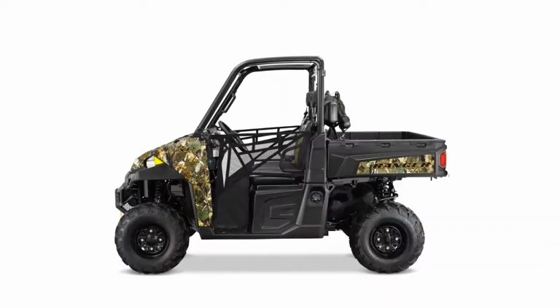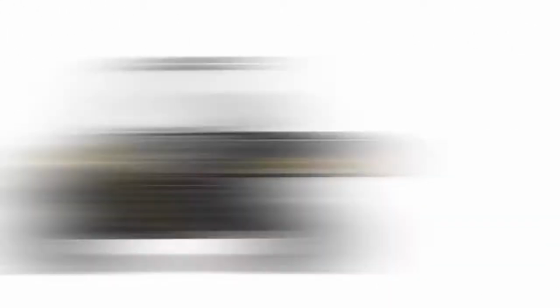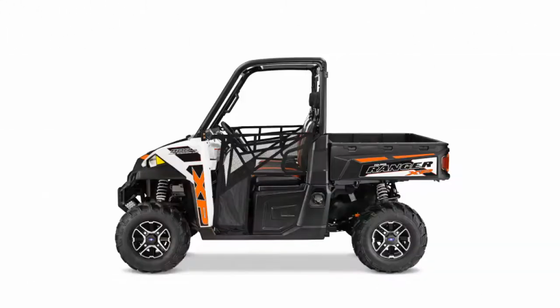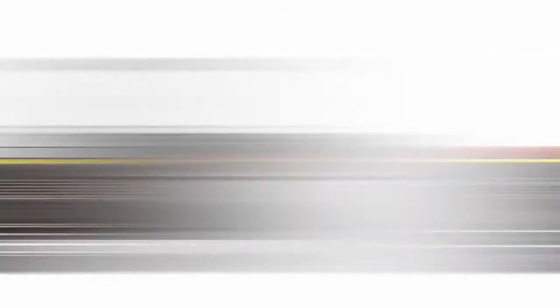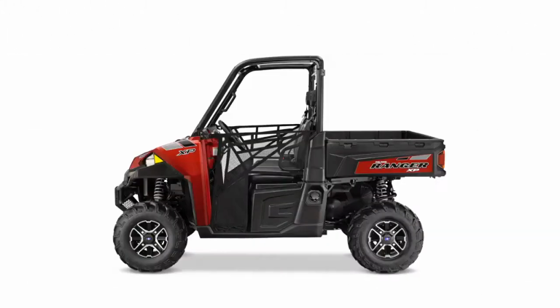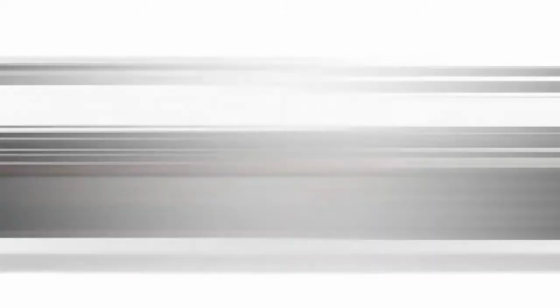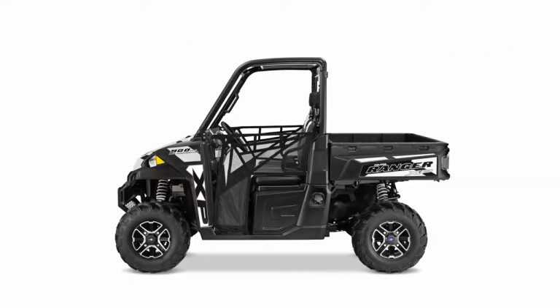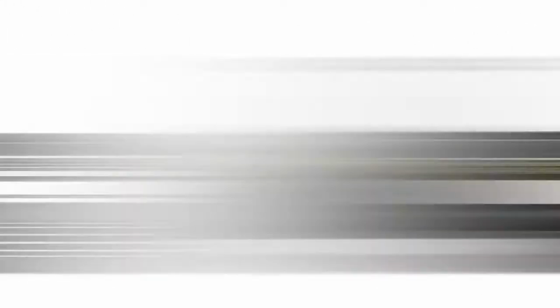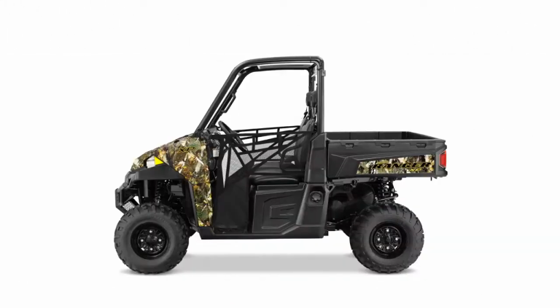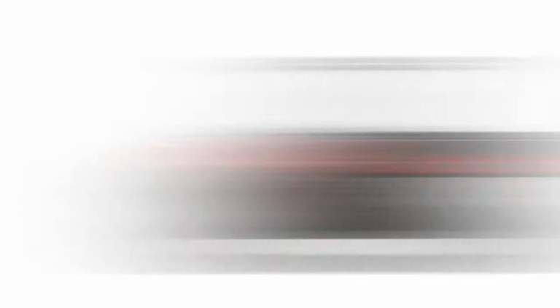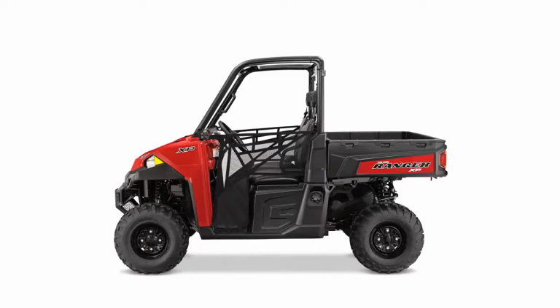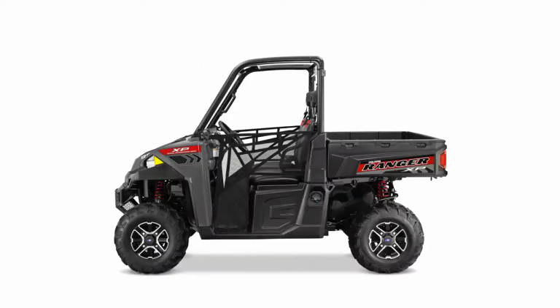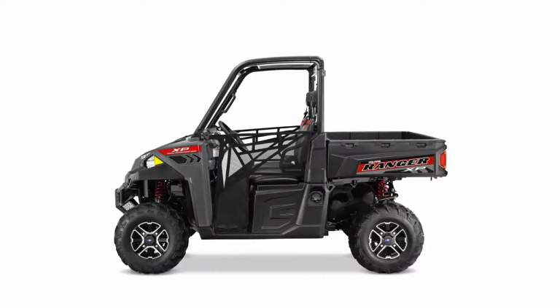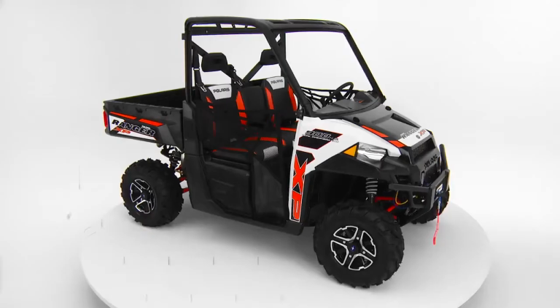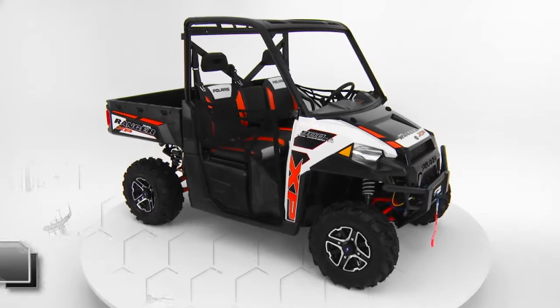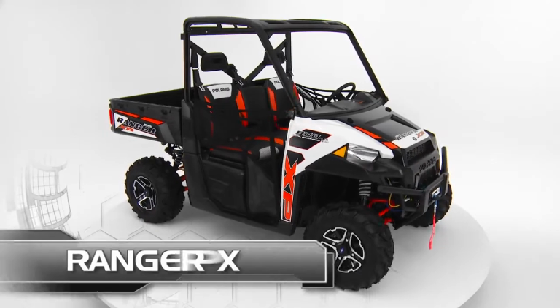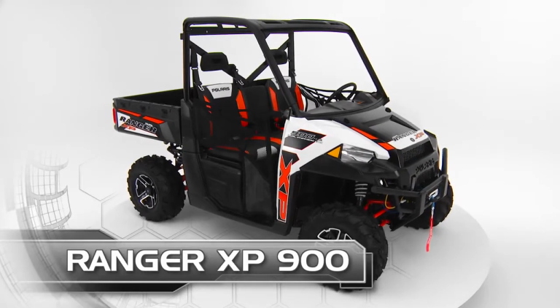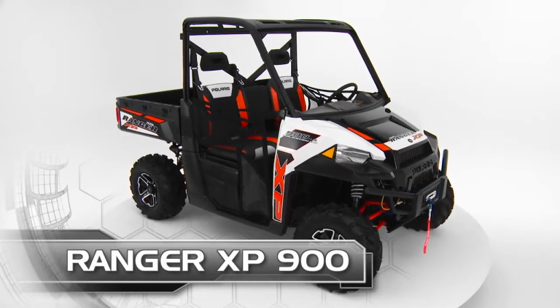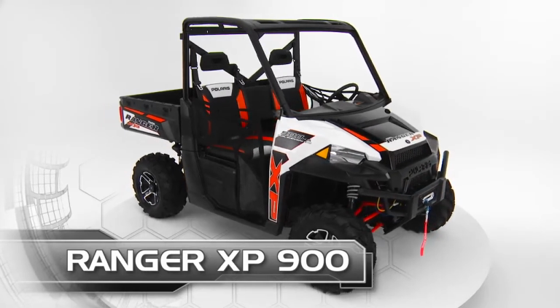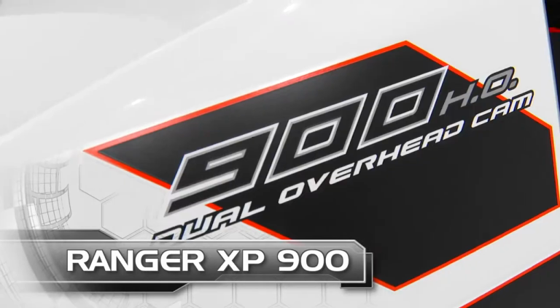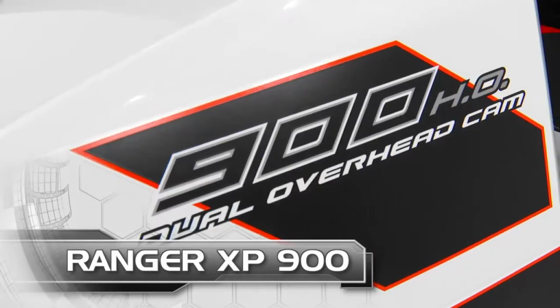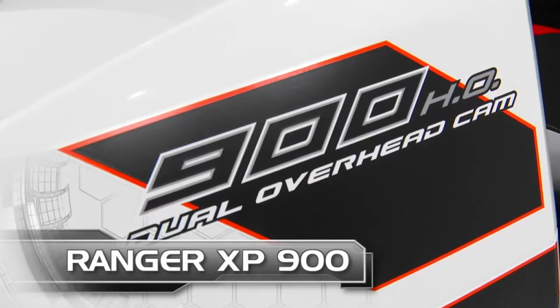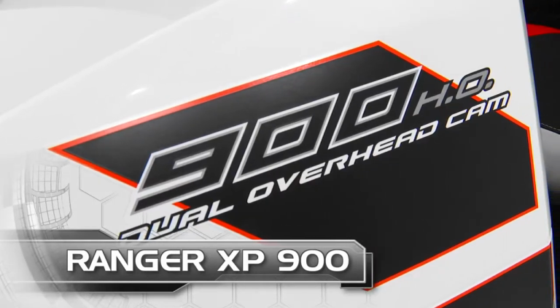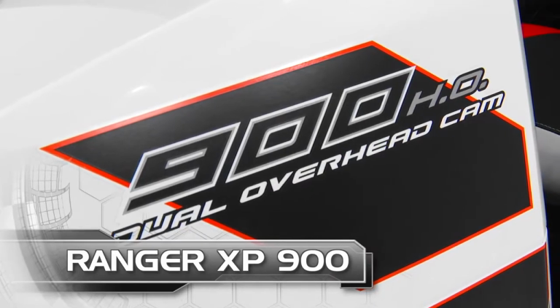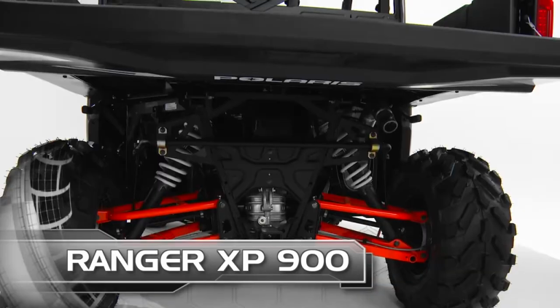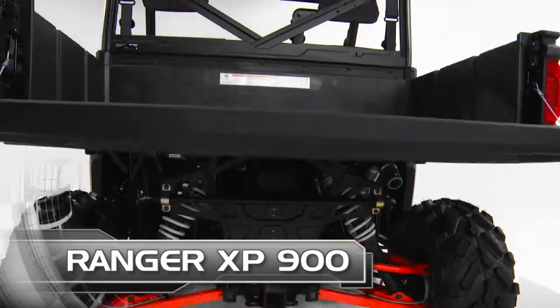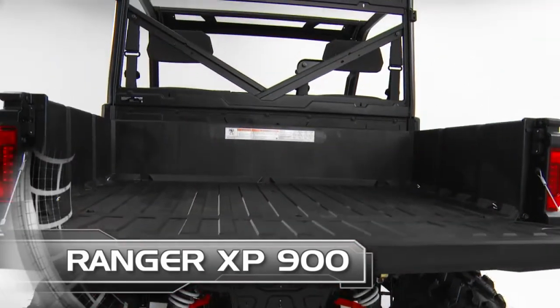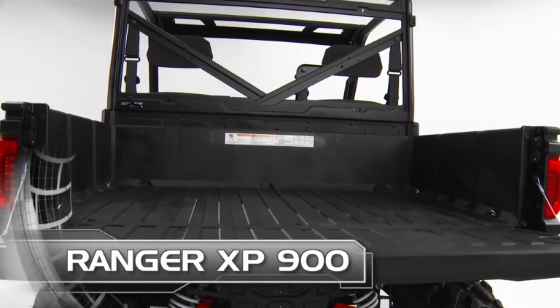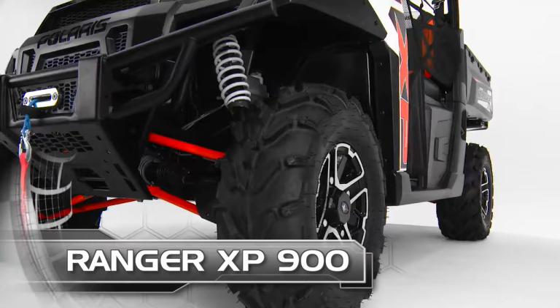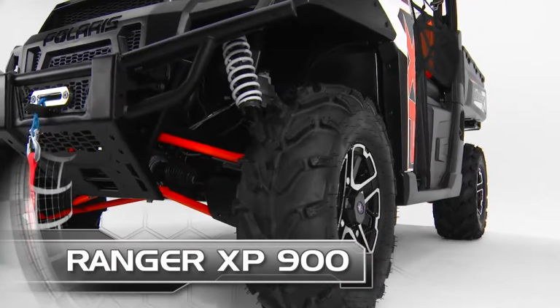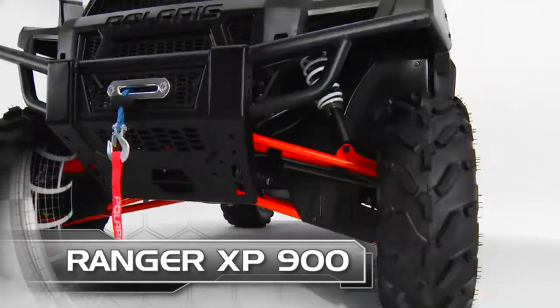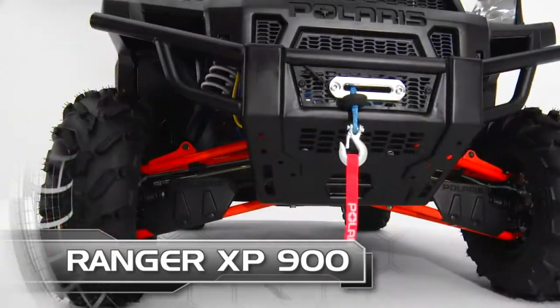The flagship of the hardest working, smoothest riding utility lineup — Ranger XP900. With industry leading power, towing and payload, this machine is built to work.